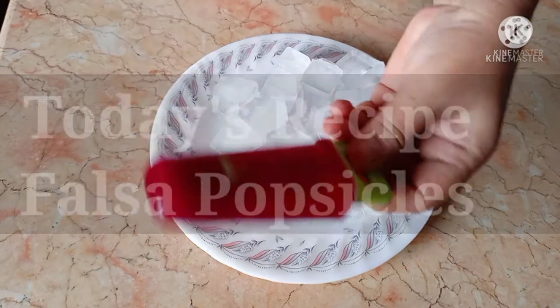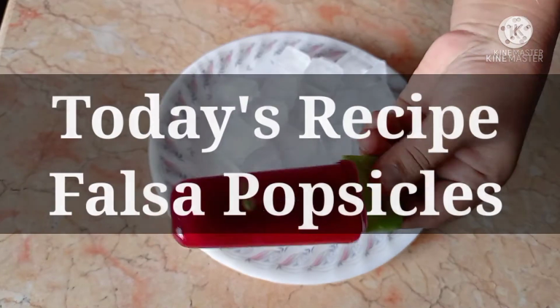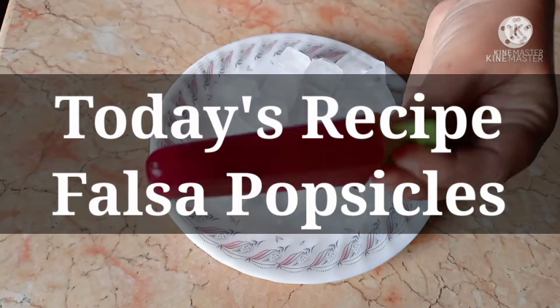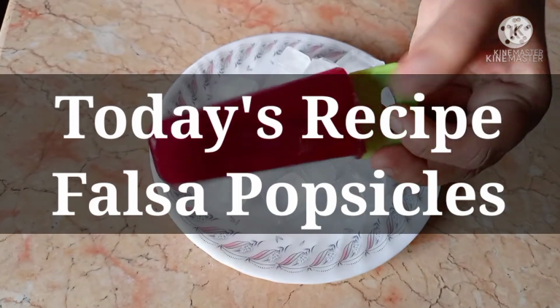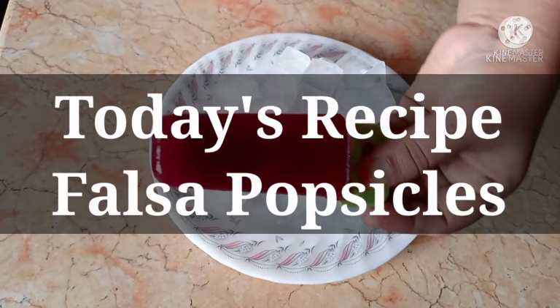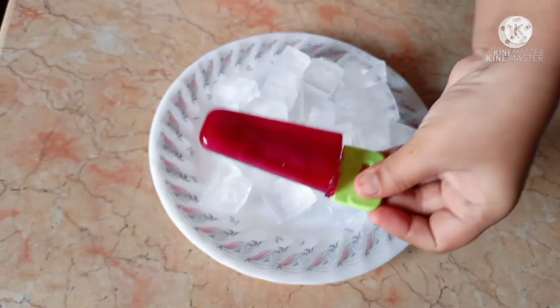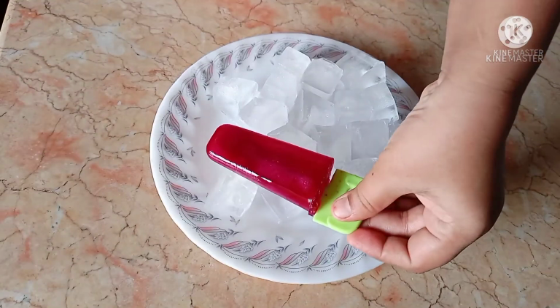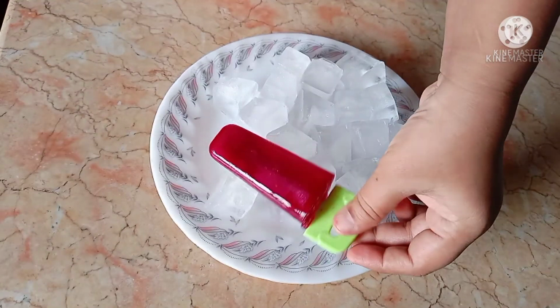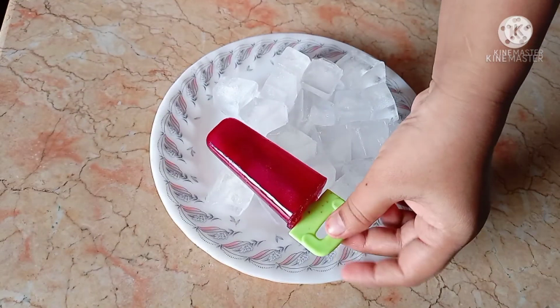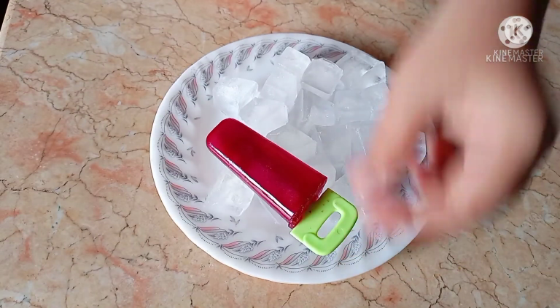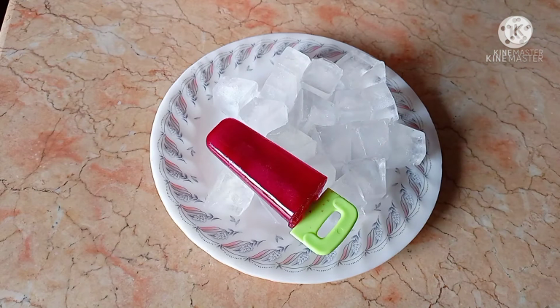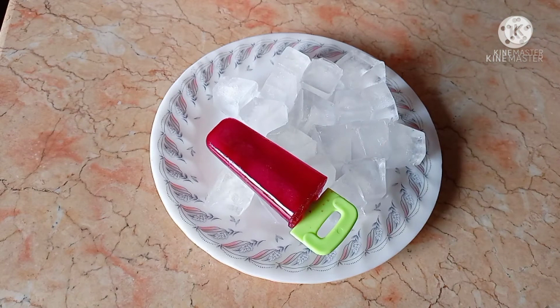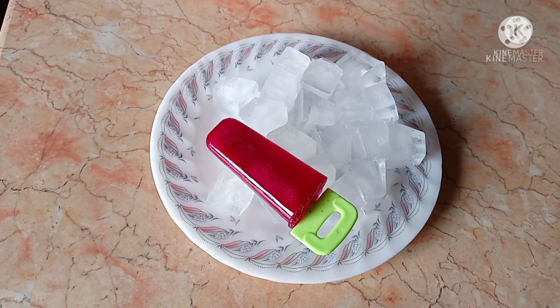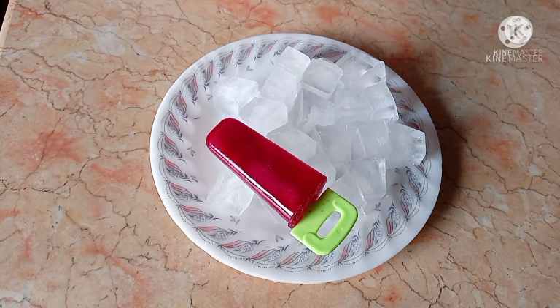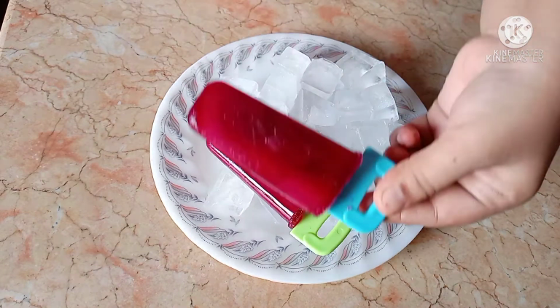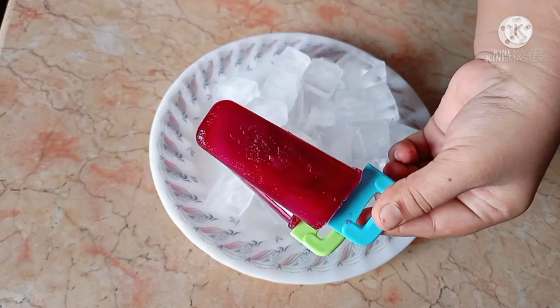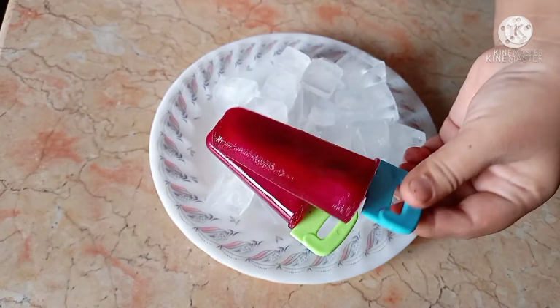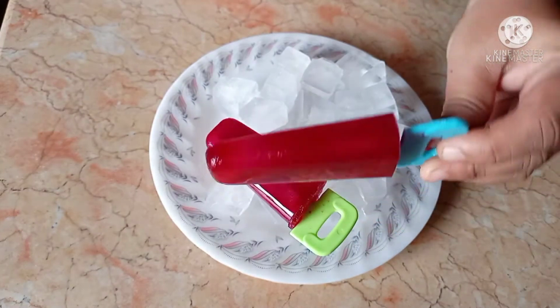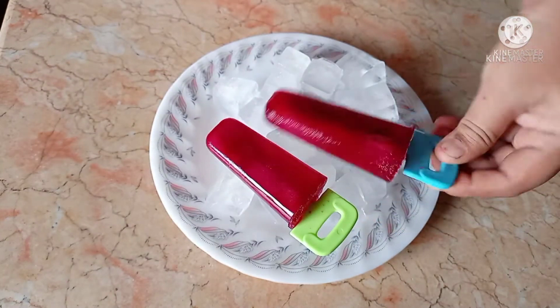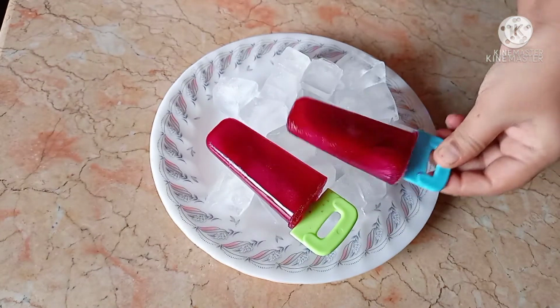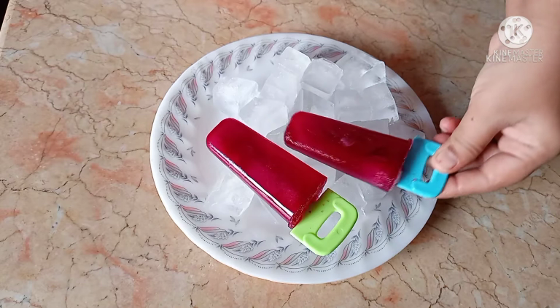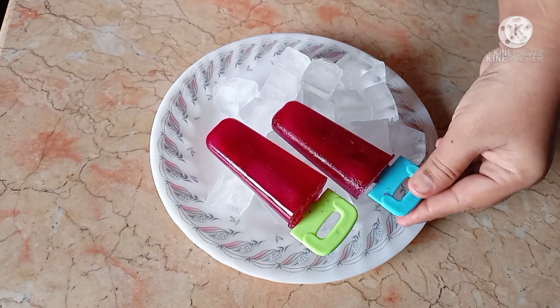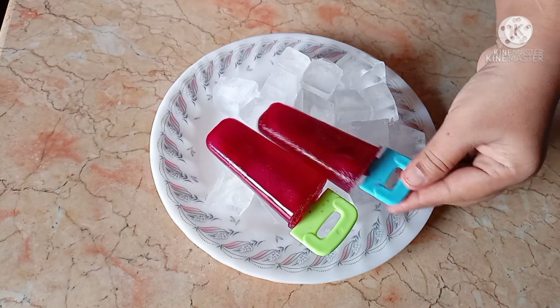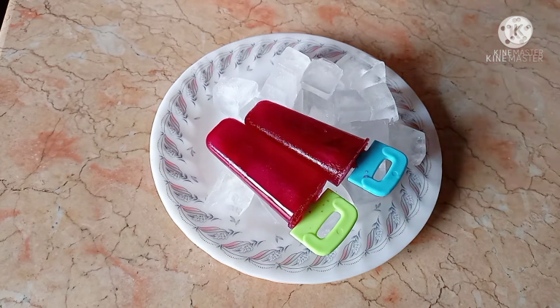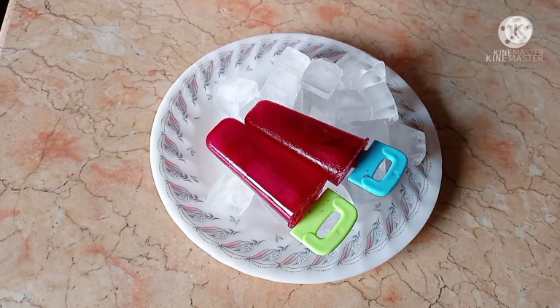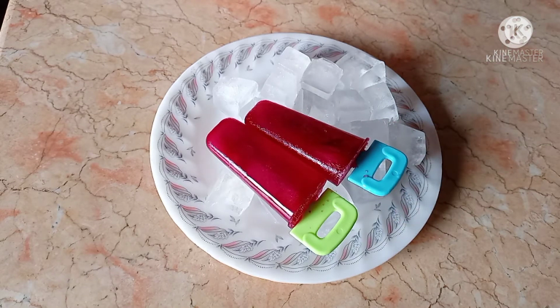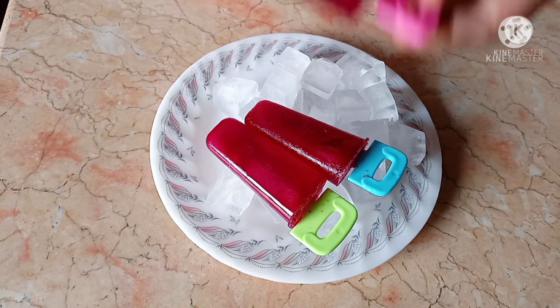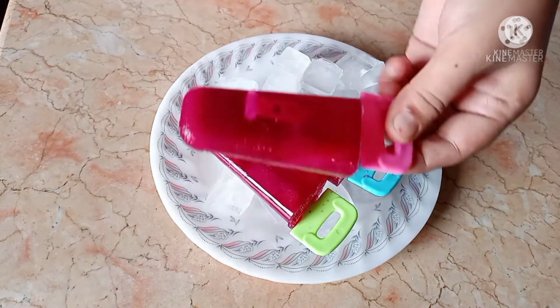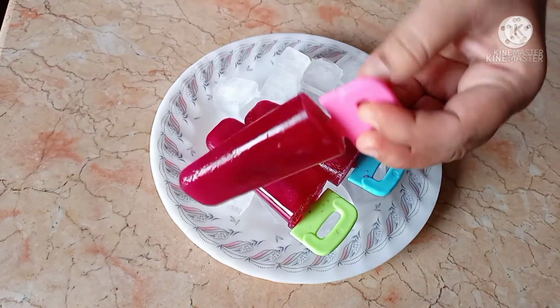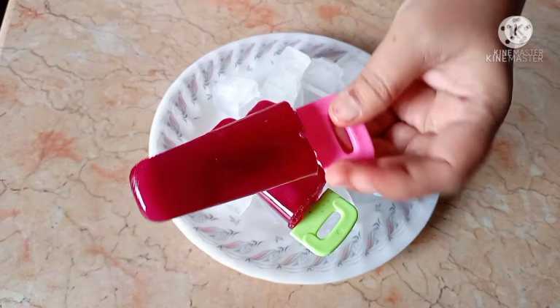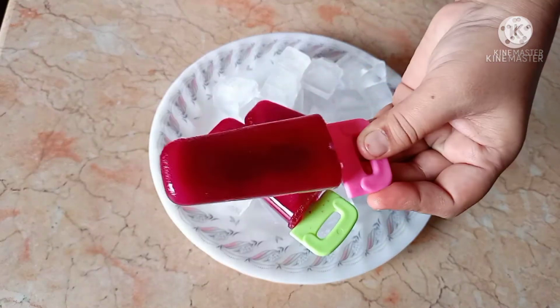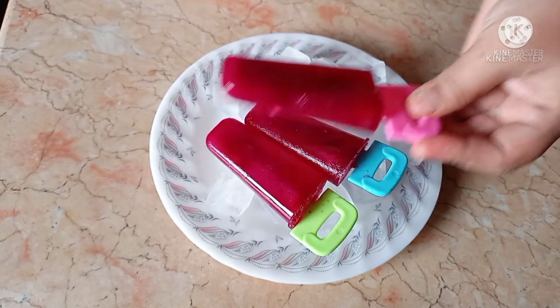Hello friends, assalamu alaikum and welcome back to my YouTube channel. I hope you all will be fine. Today I am making delicious popsicles. I hope you will enjoy this video — make sure you watch the recipe.